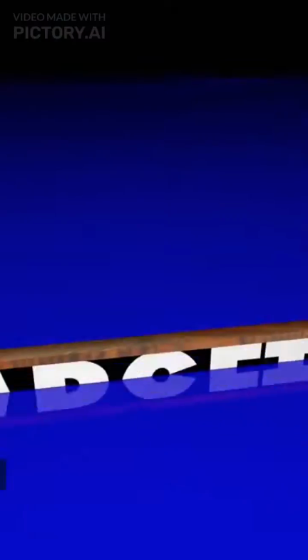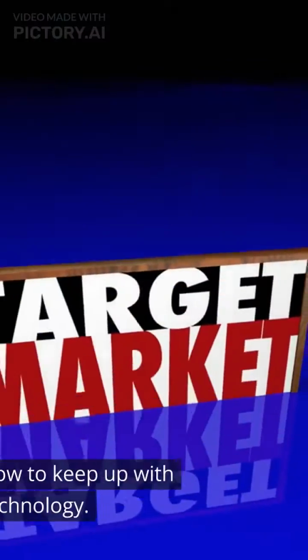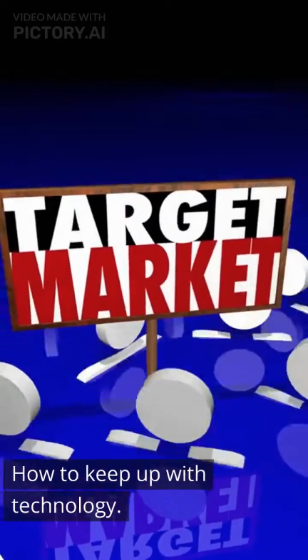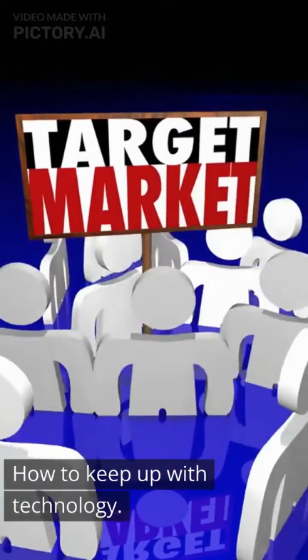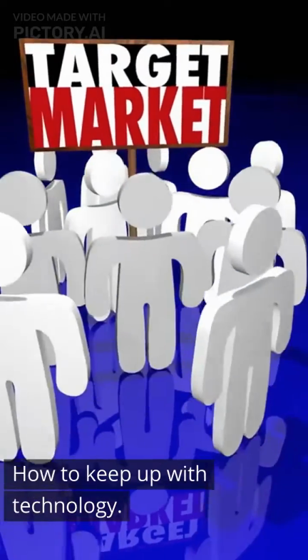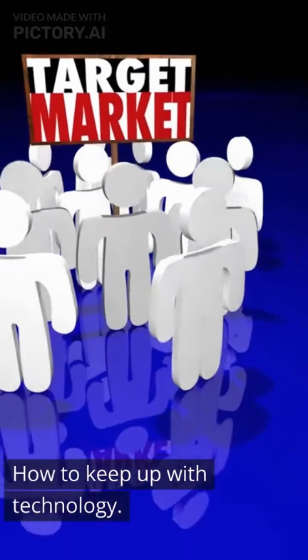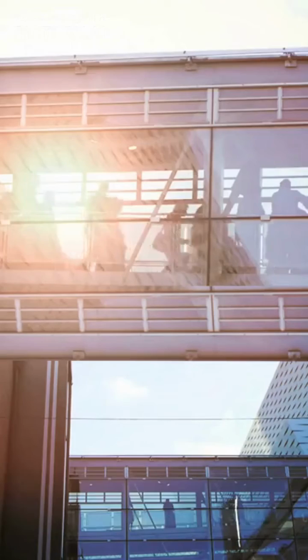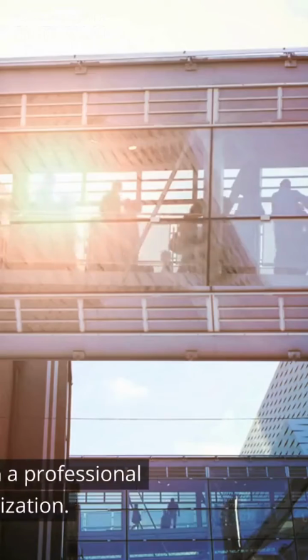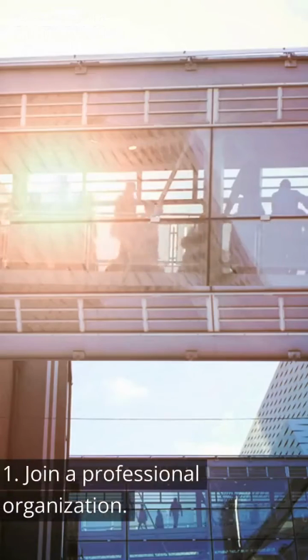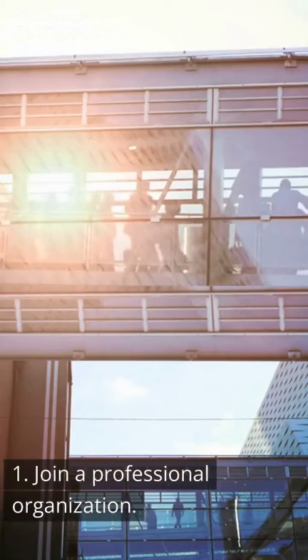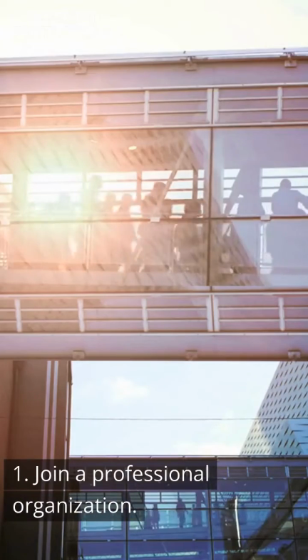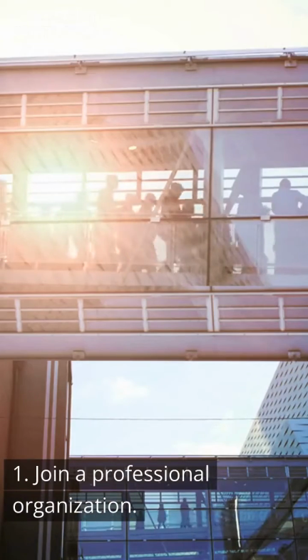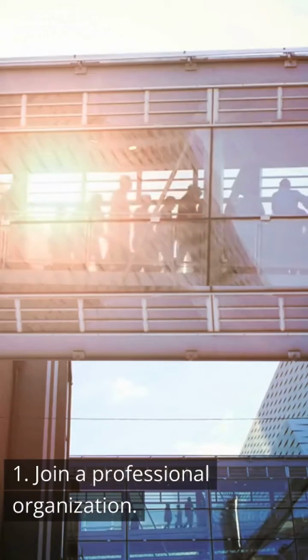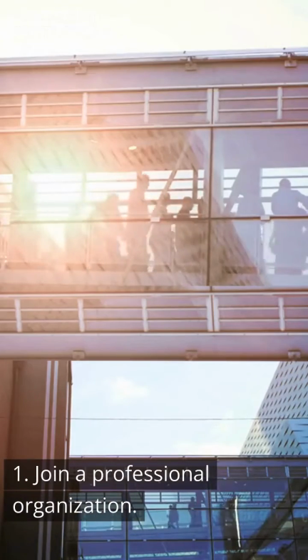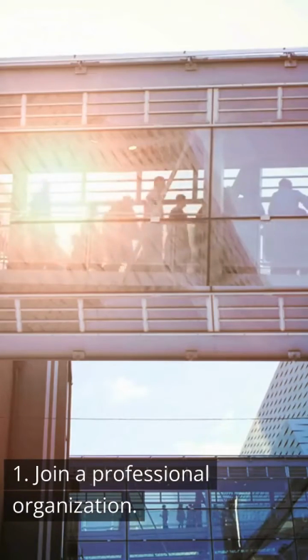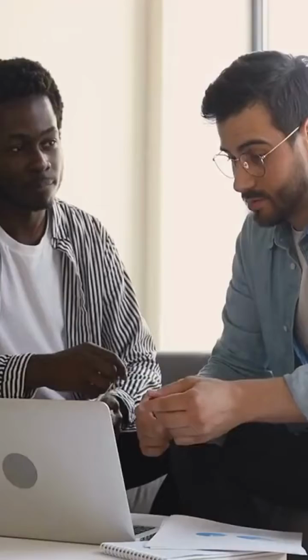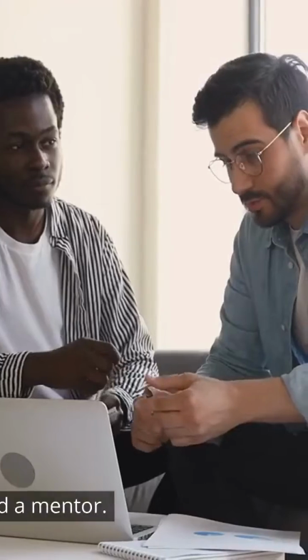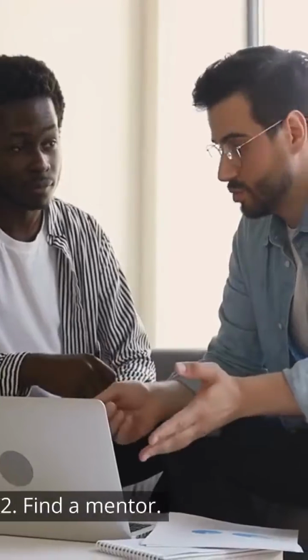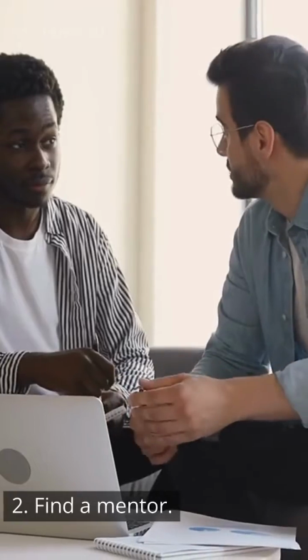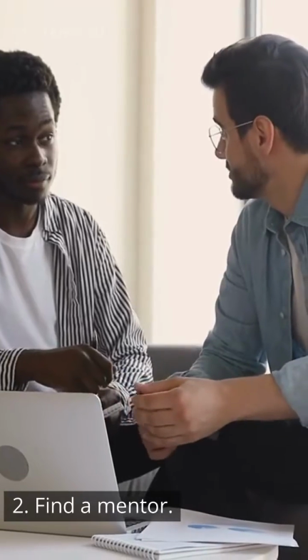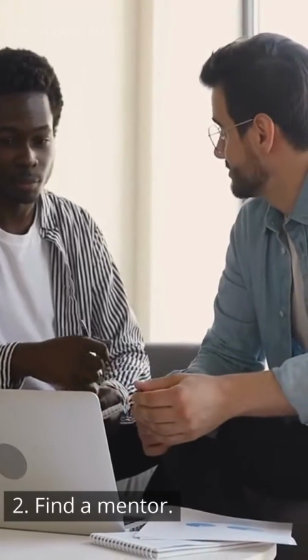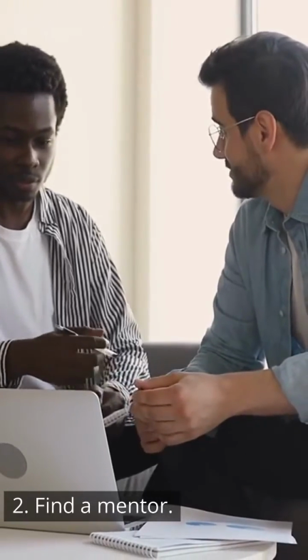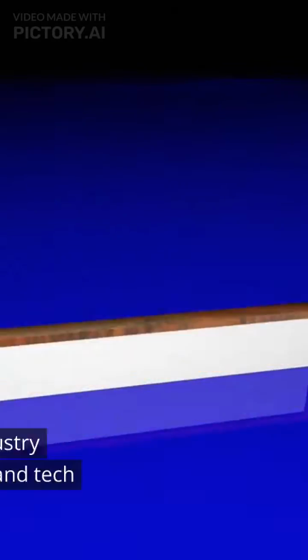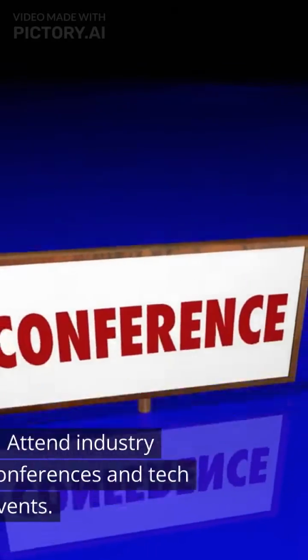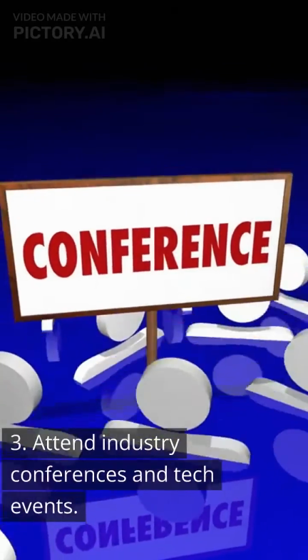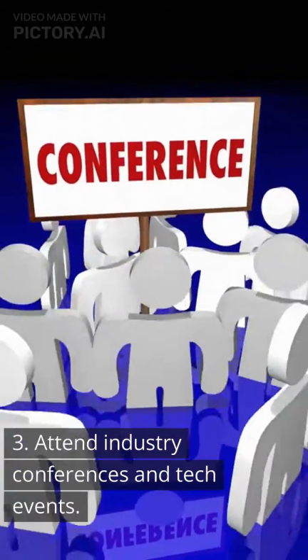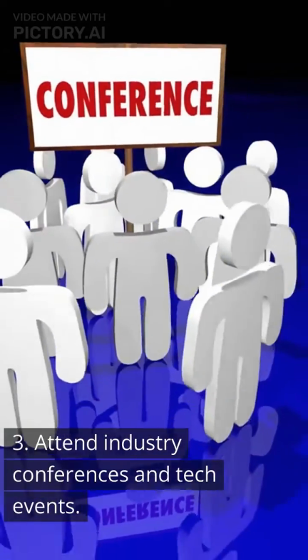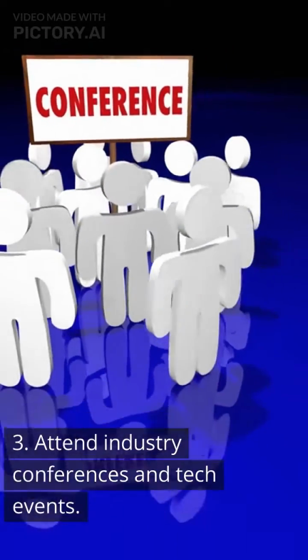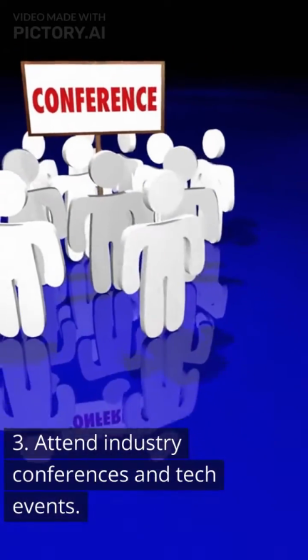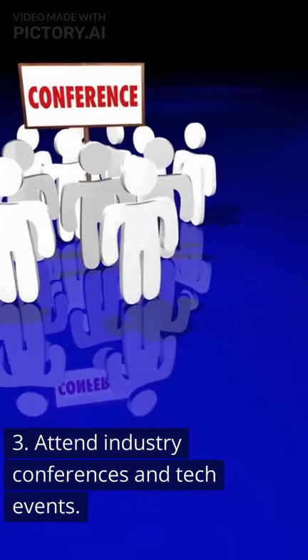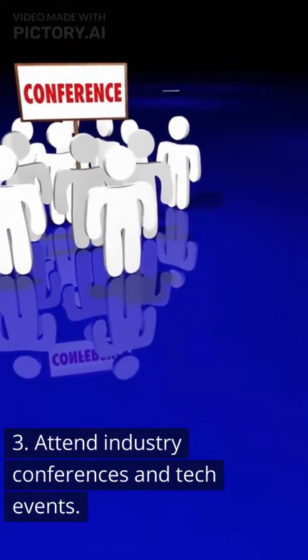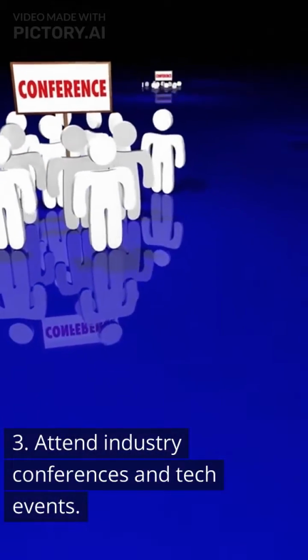How to keep up with technology. 1. Join a professional organization. 2. Find a mentor. 3. Attend industry conferences and tech events.